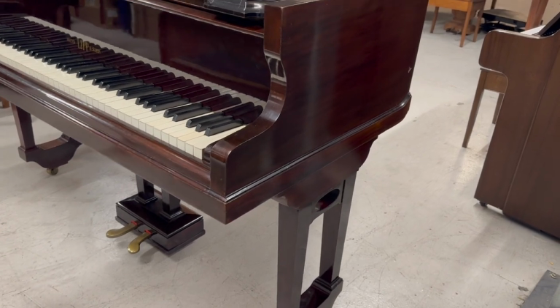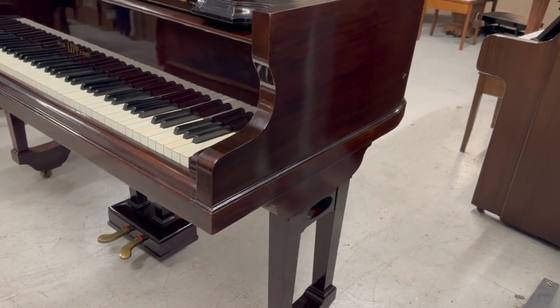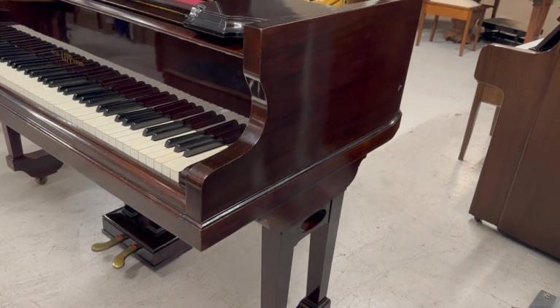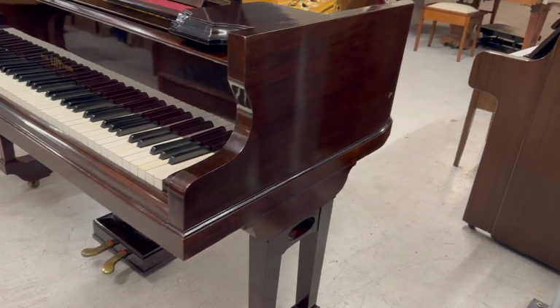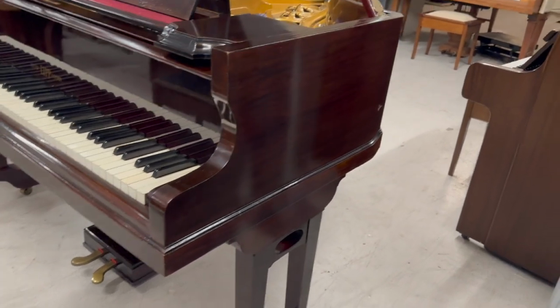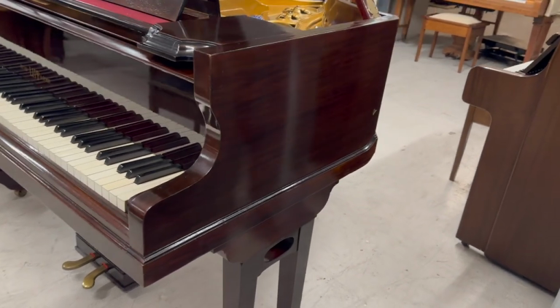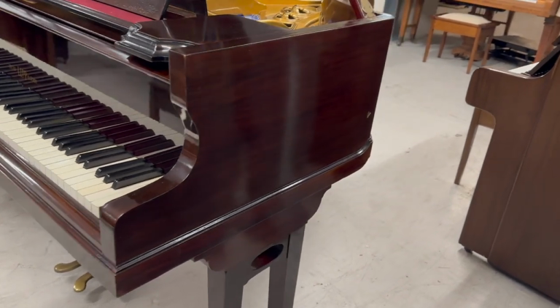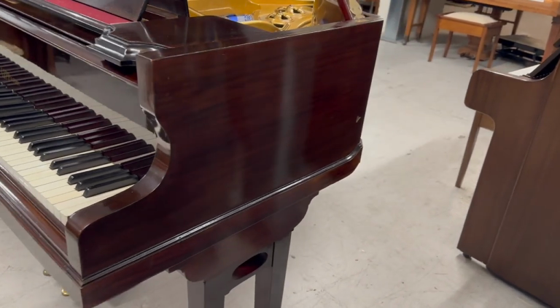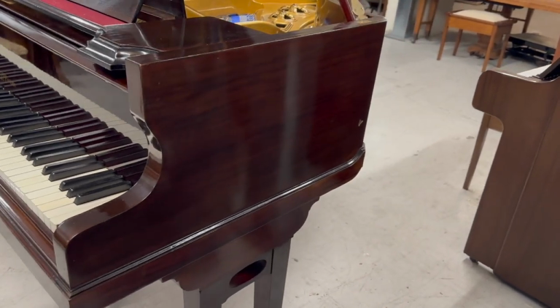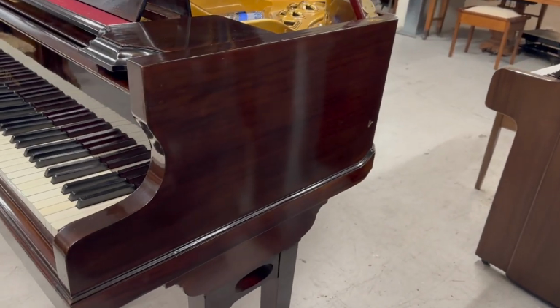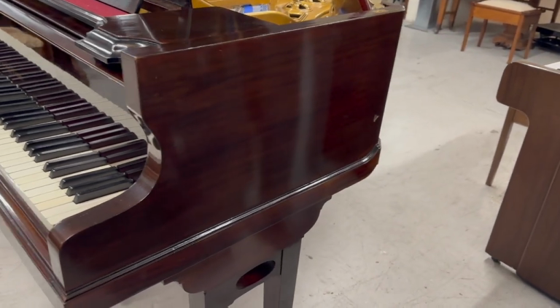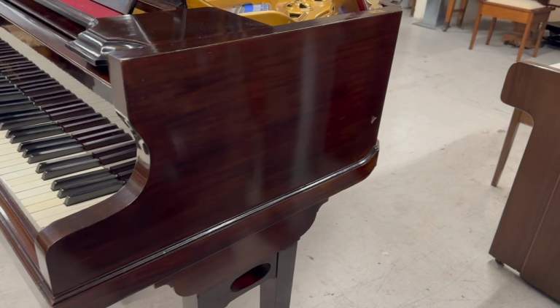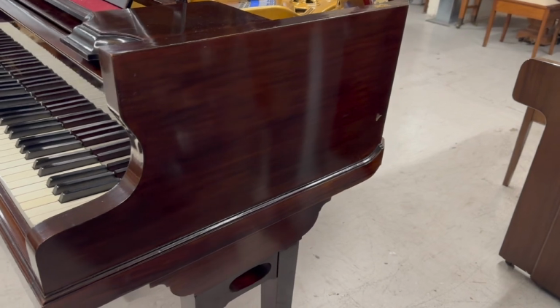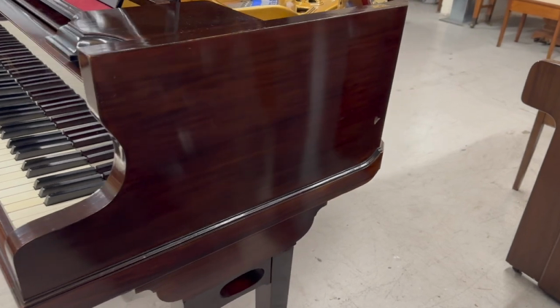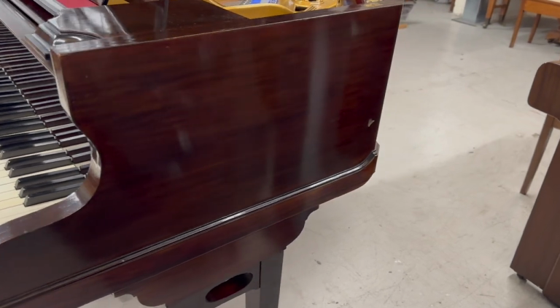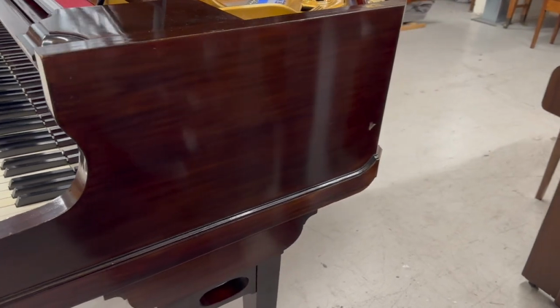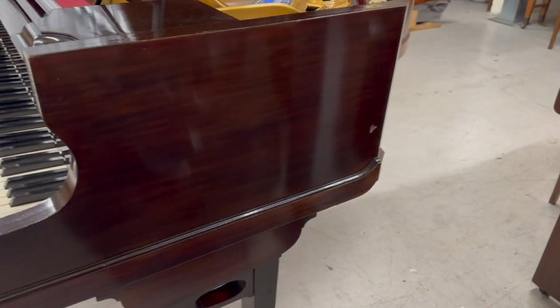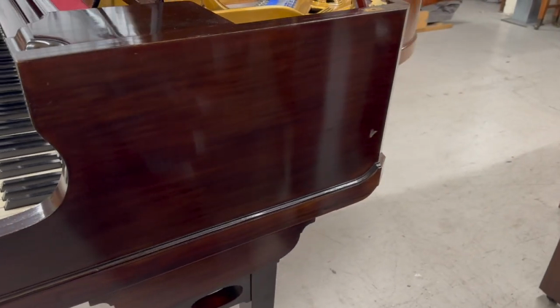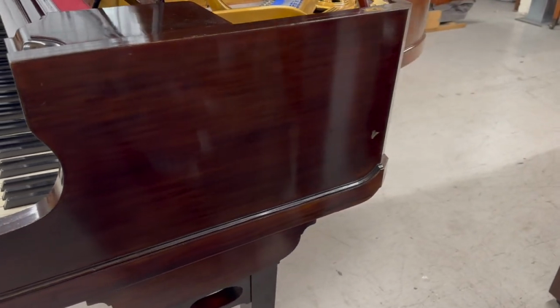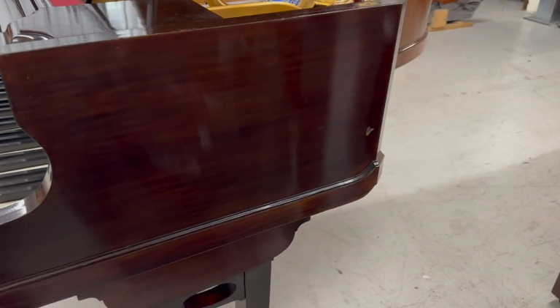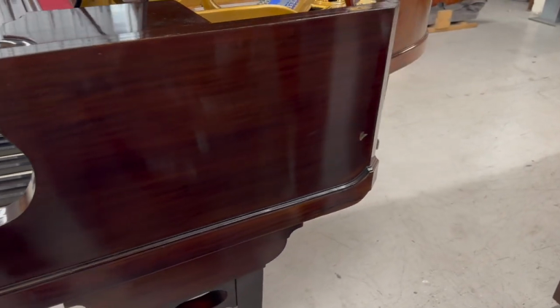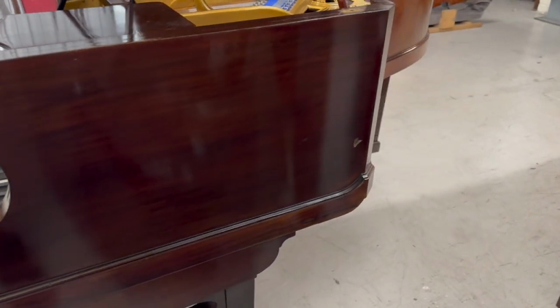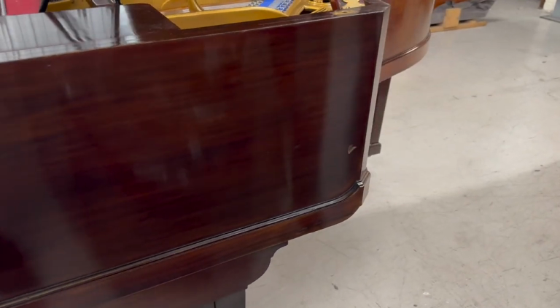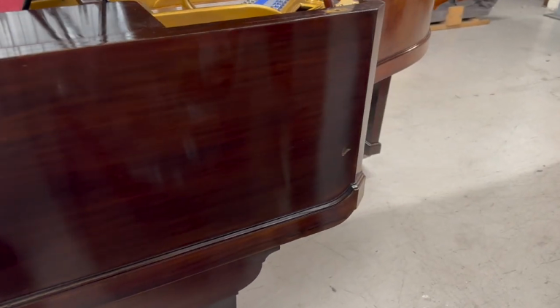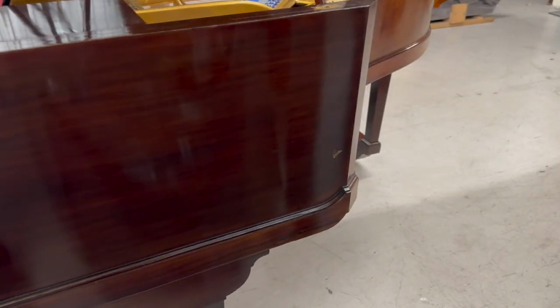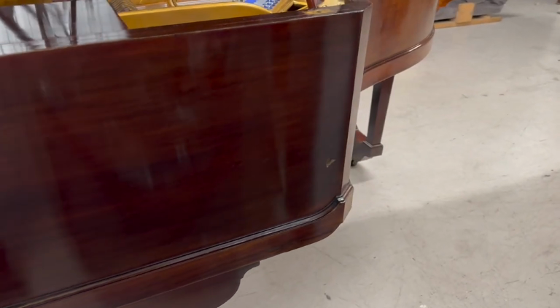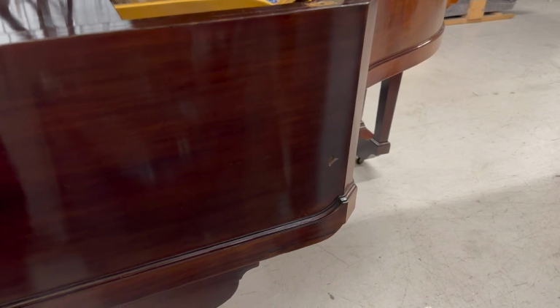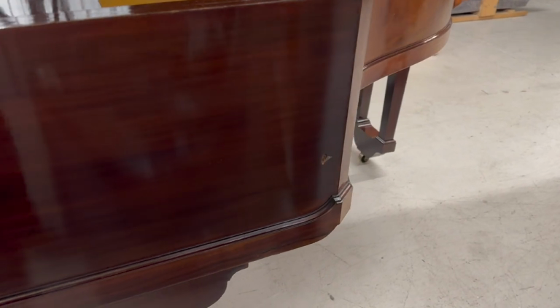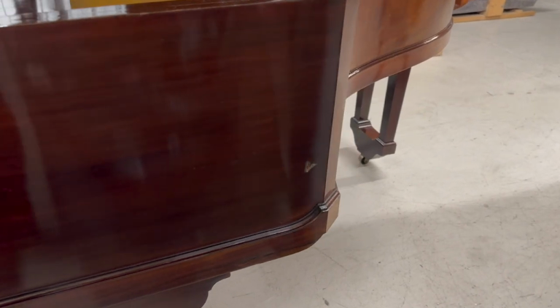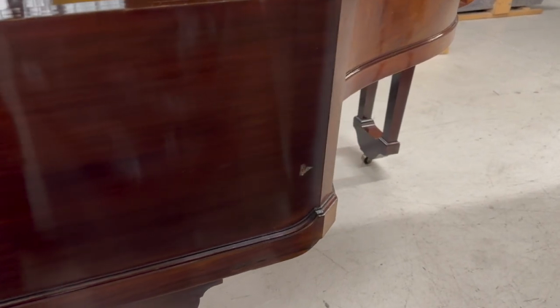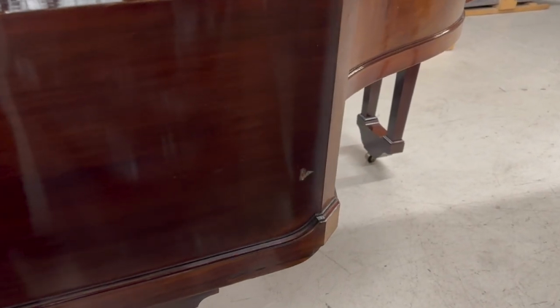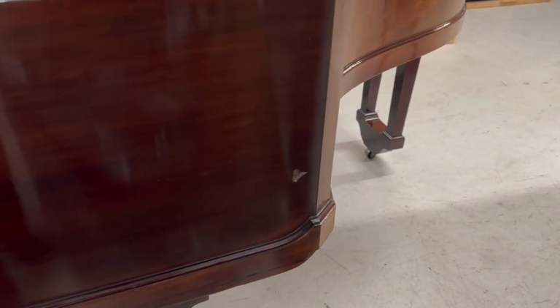She actually bought the piano from us in 2013 and was very pleased with it. Apparently her son is a concert pianist and came last year and really loved the piano too, which is encouraging.